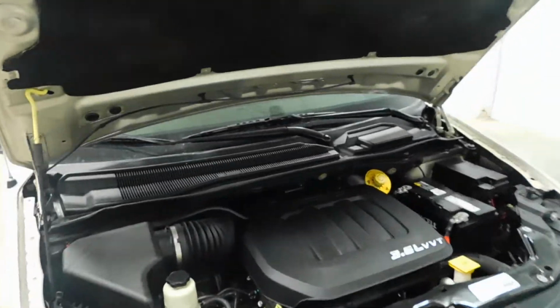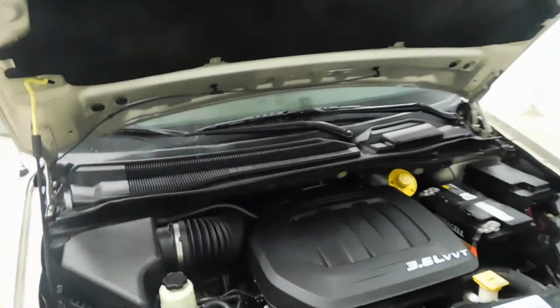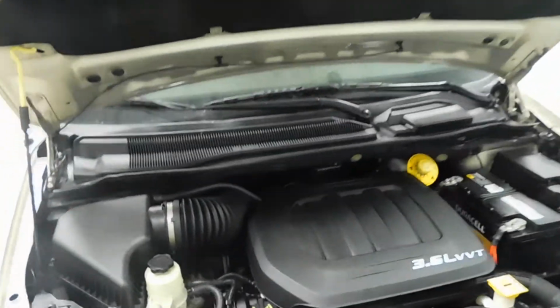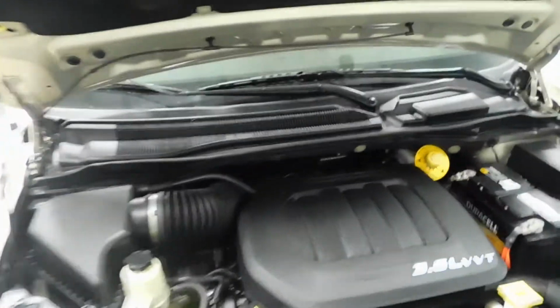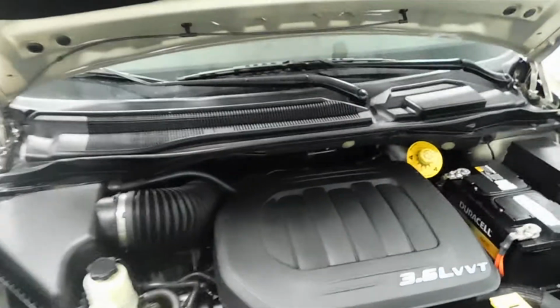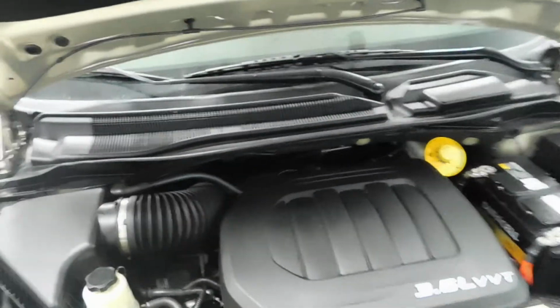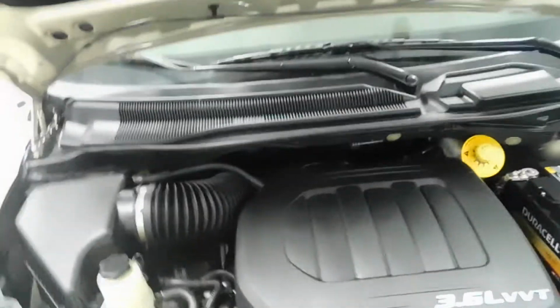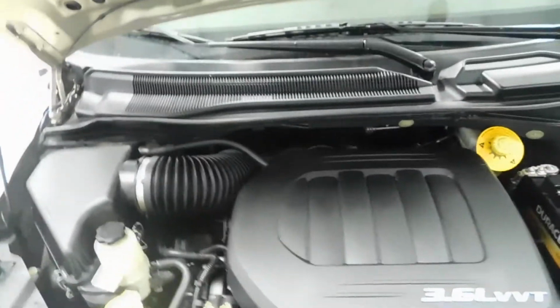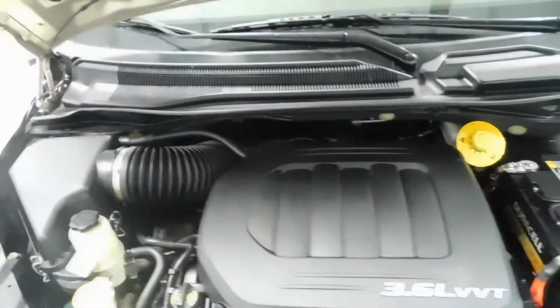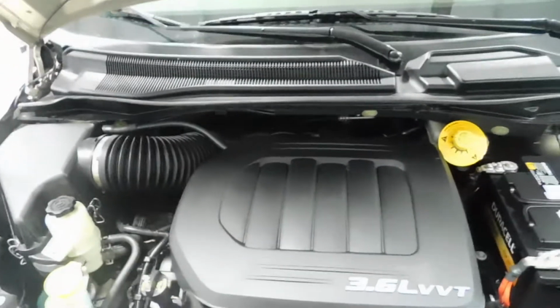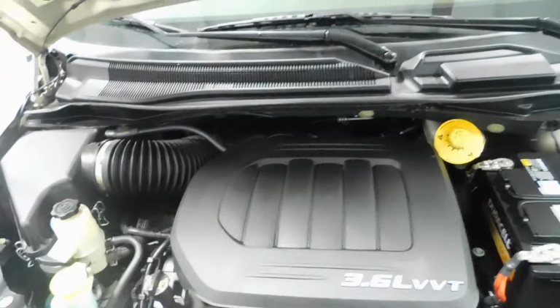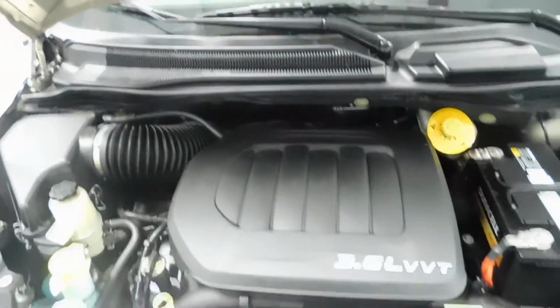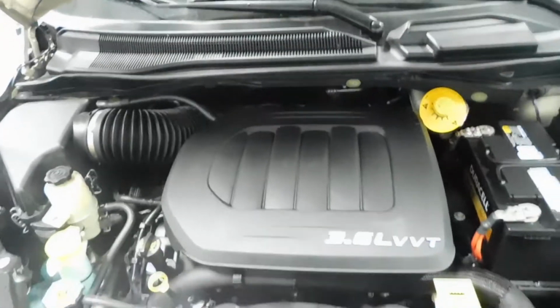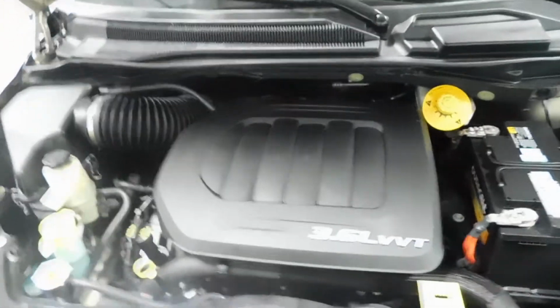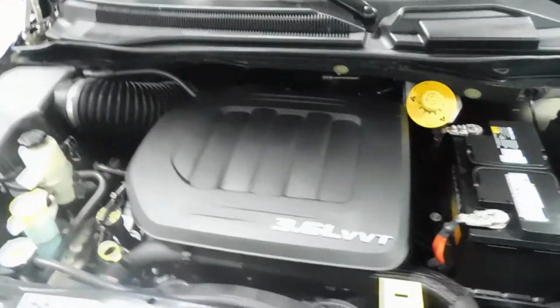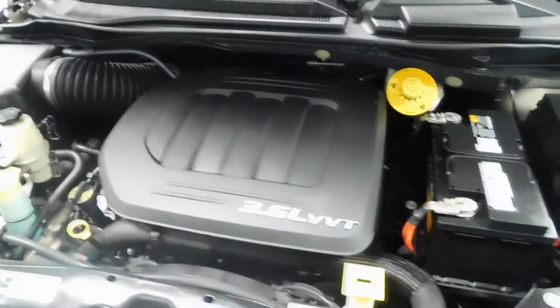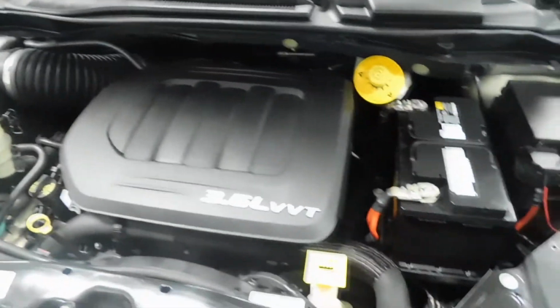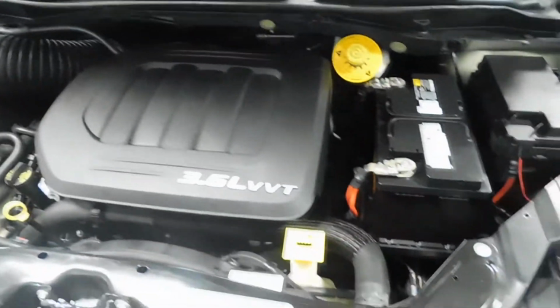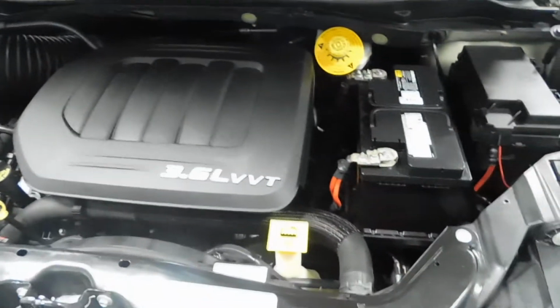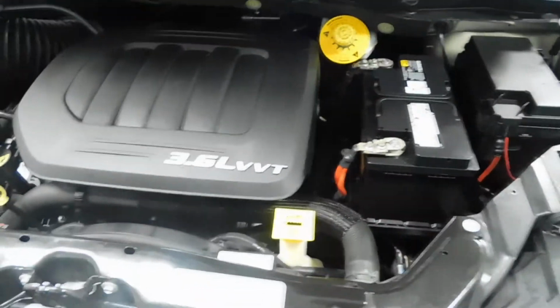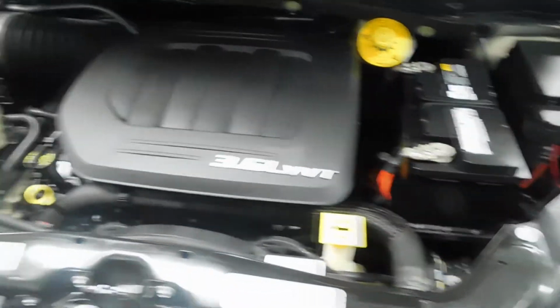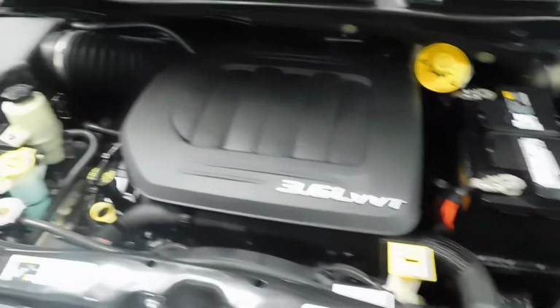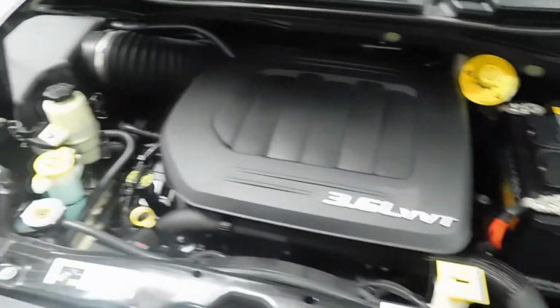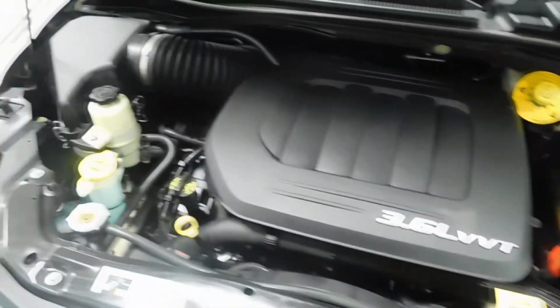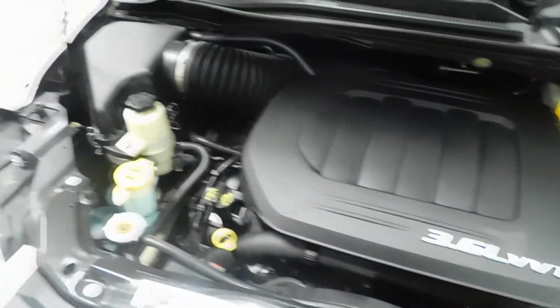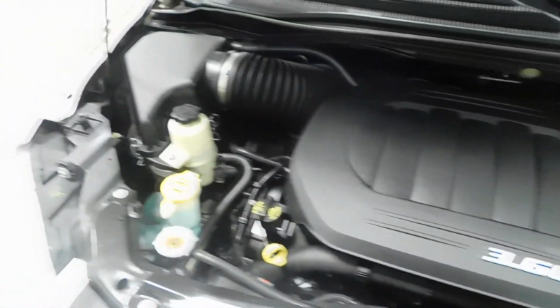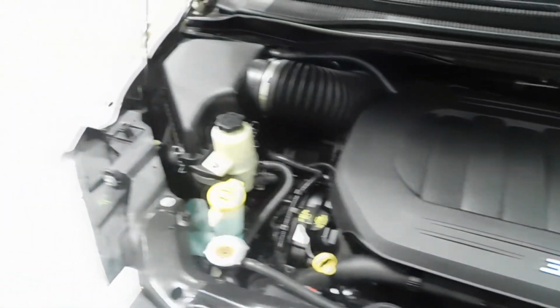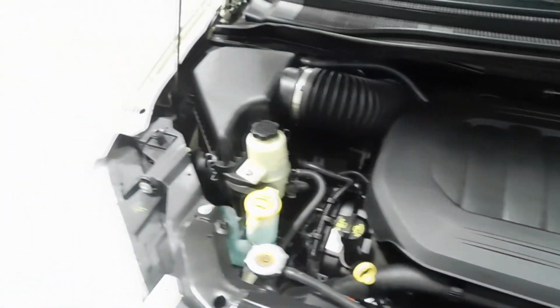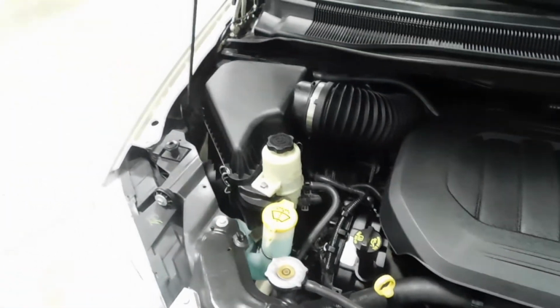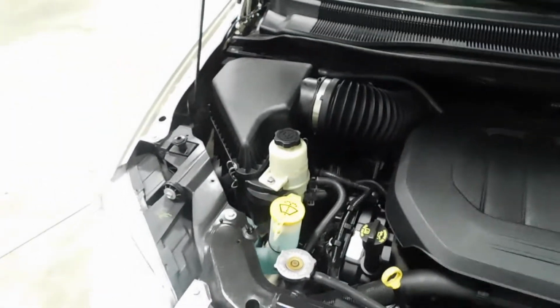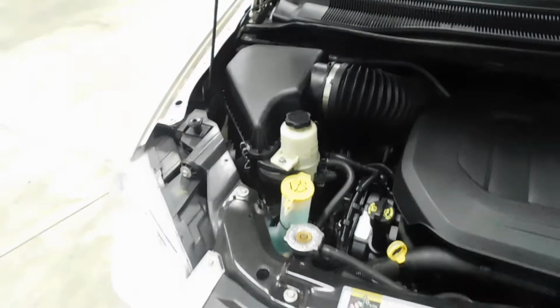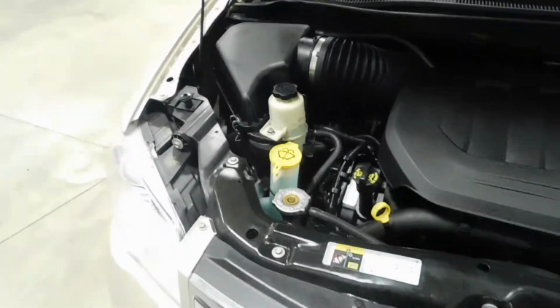In here, you'll notice it has a 3.6 liter engine. Check it out, it is super, super clean.